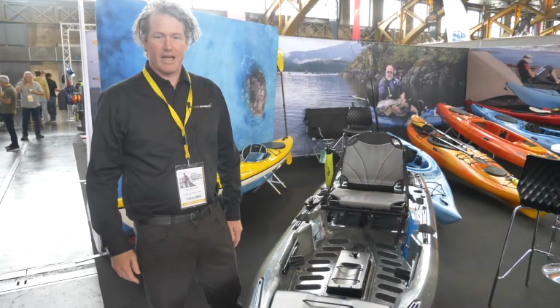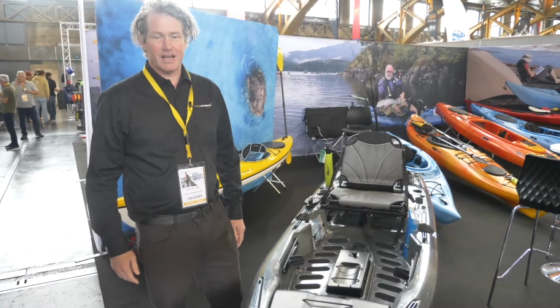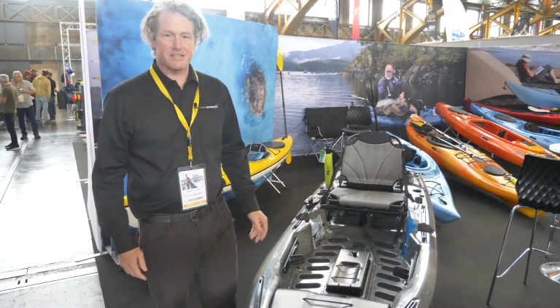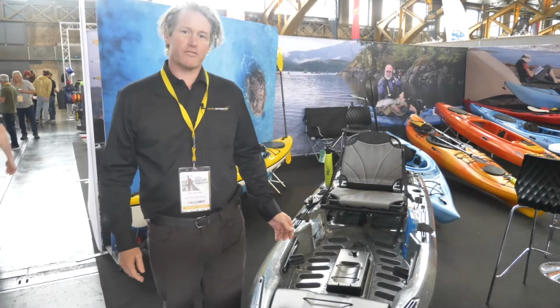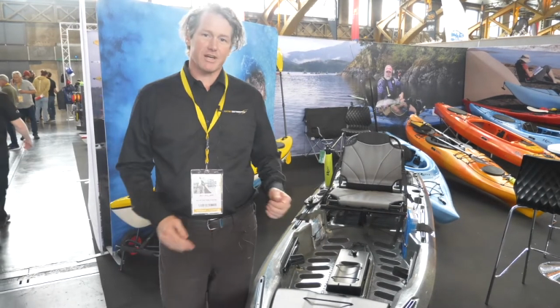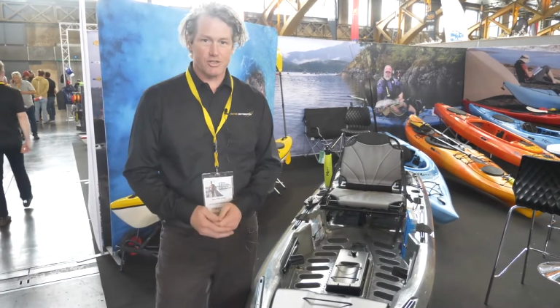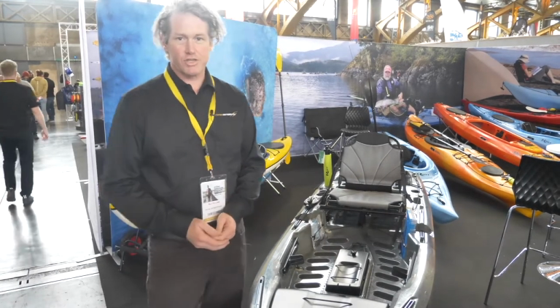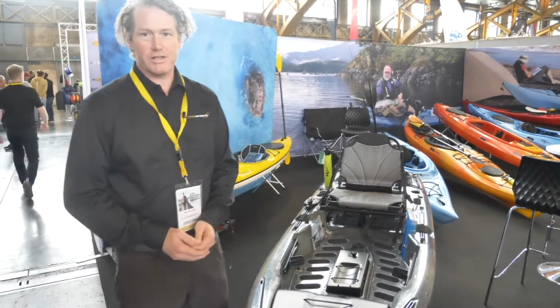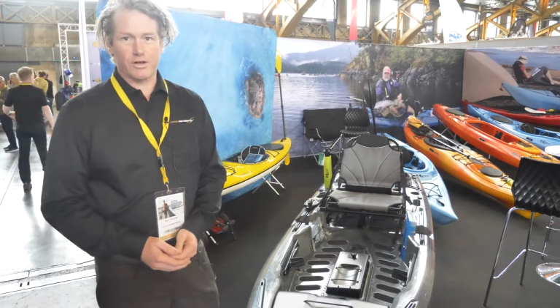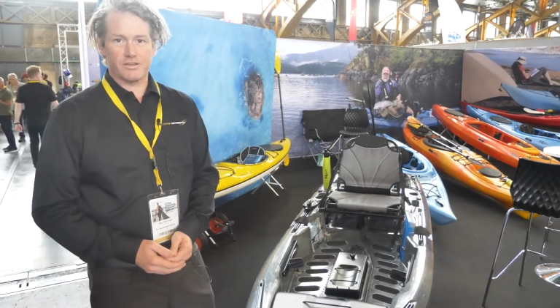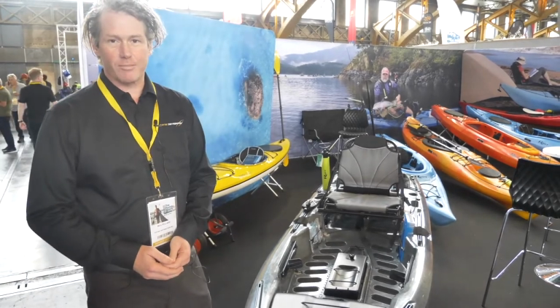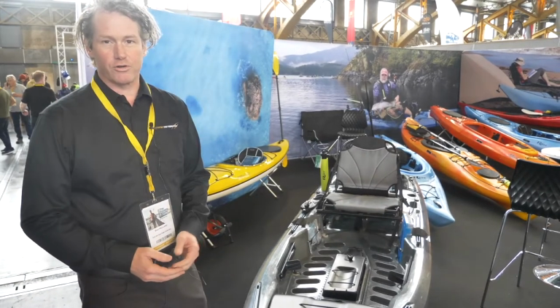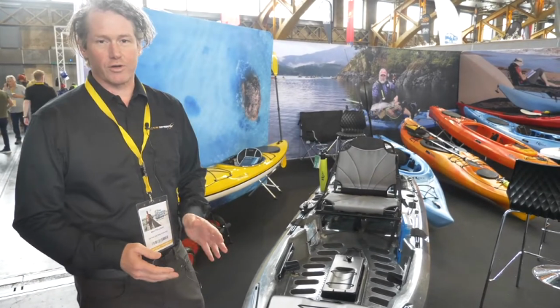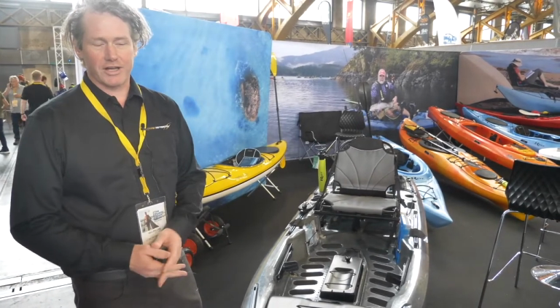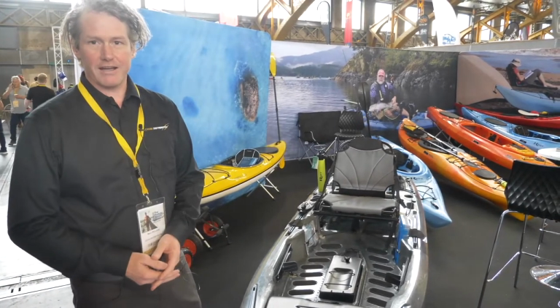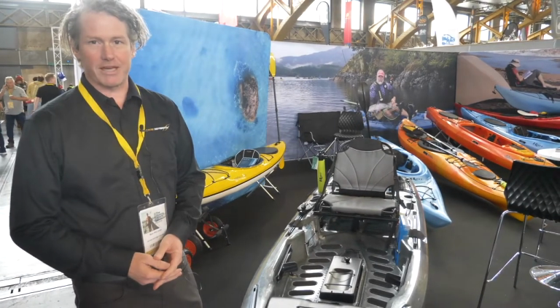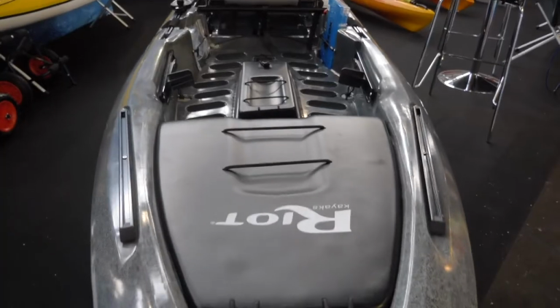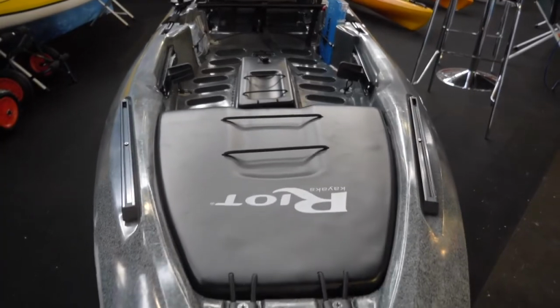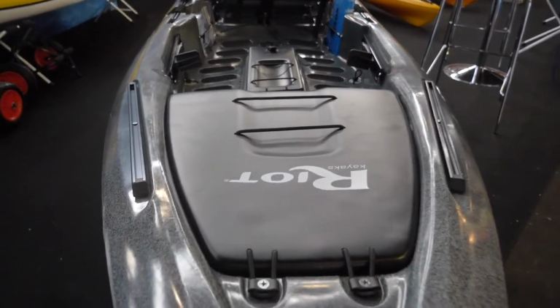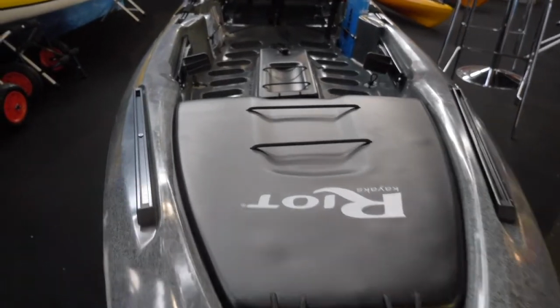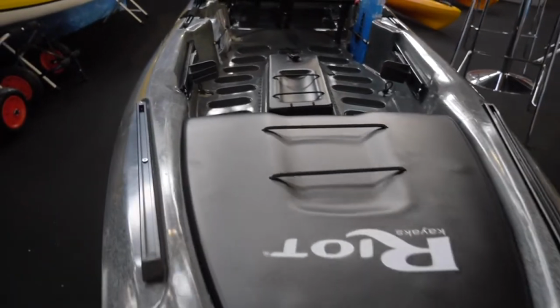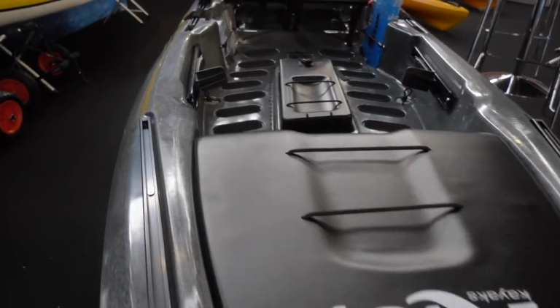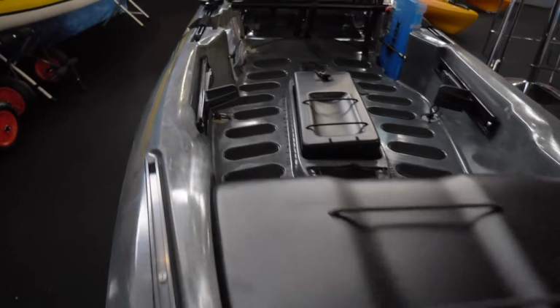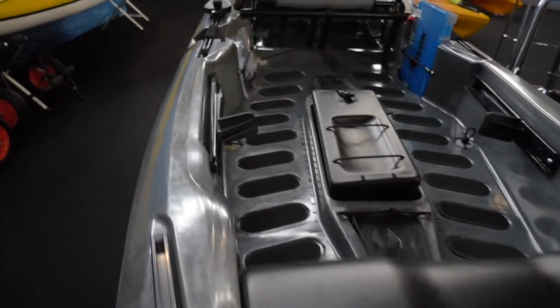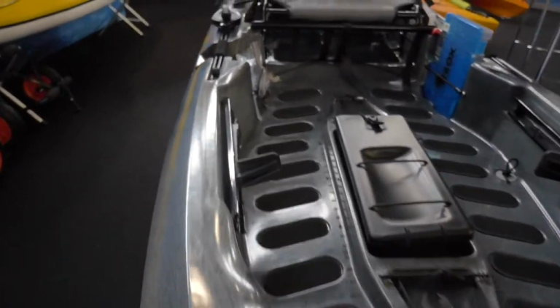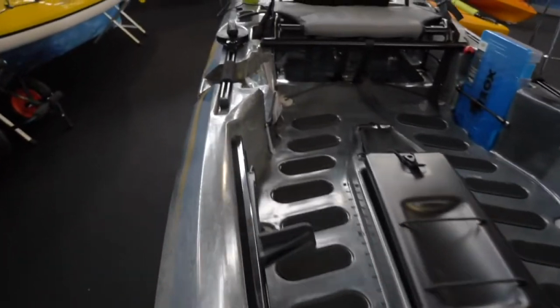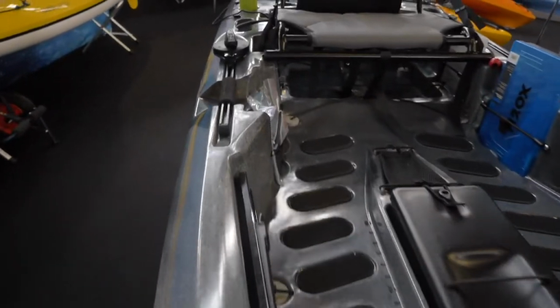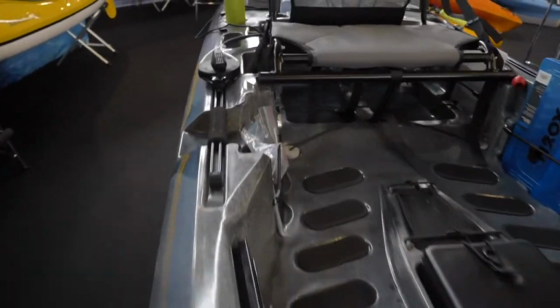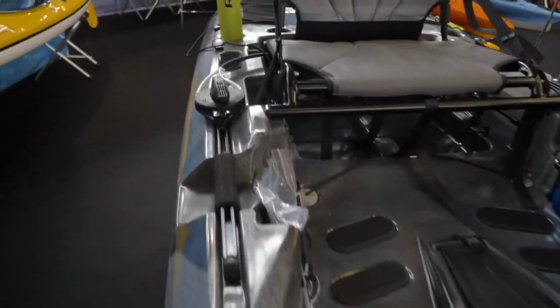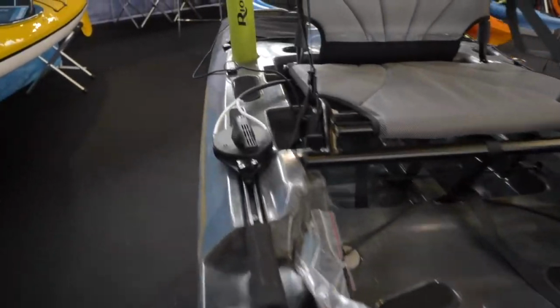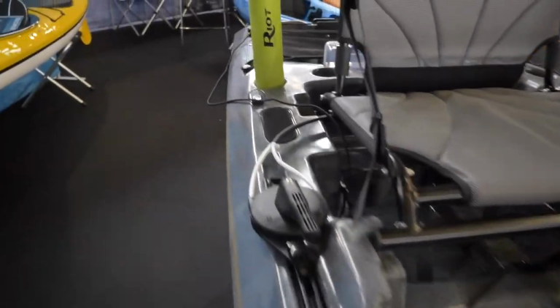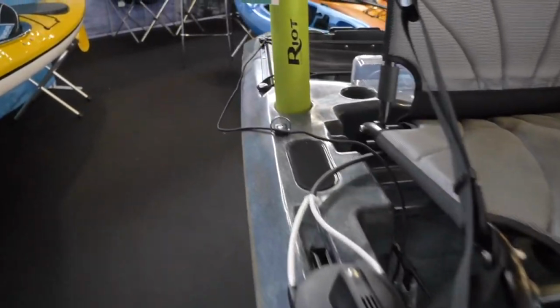Hi, this is Mark from Kayak Distribution. We're going to talk today about our new kayak, the Mako Versa. What's special about this boat is you can propel it in three ways.